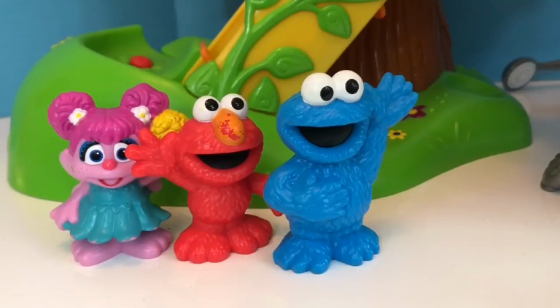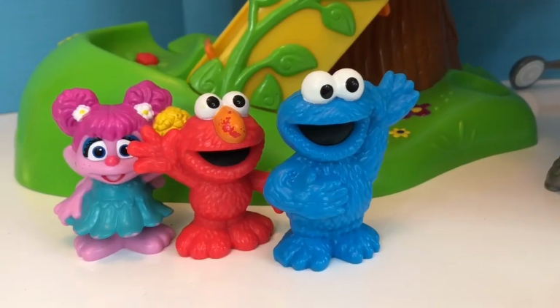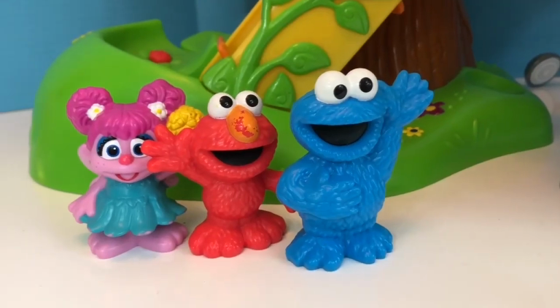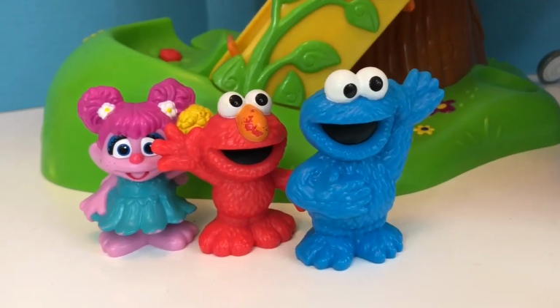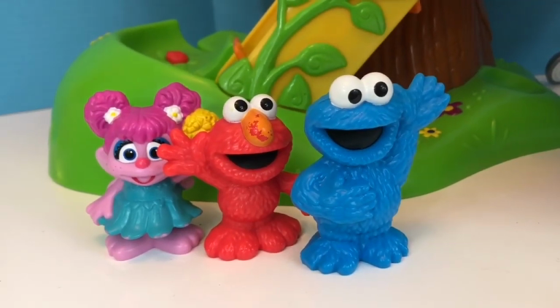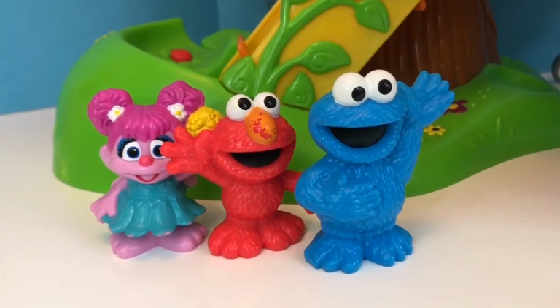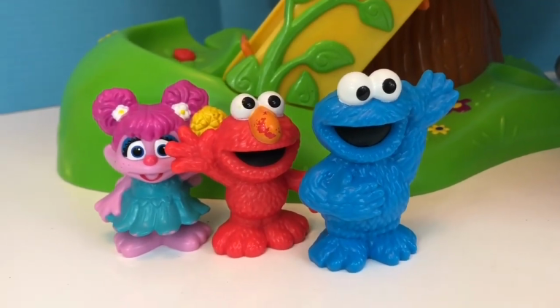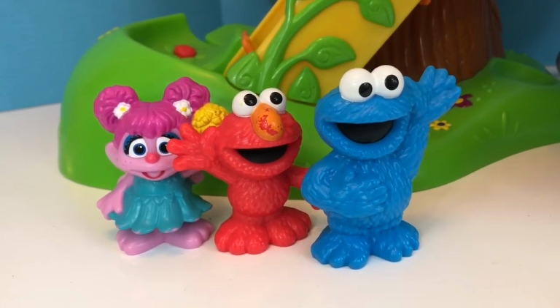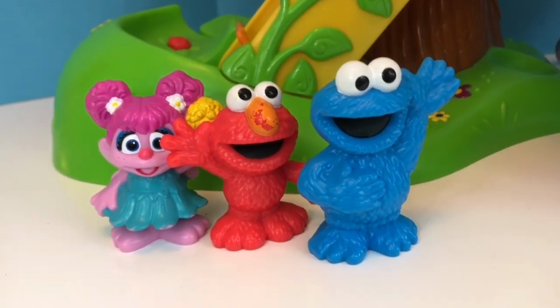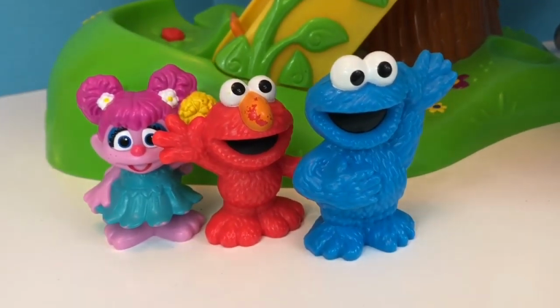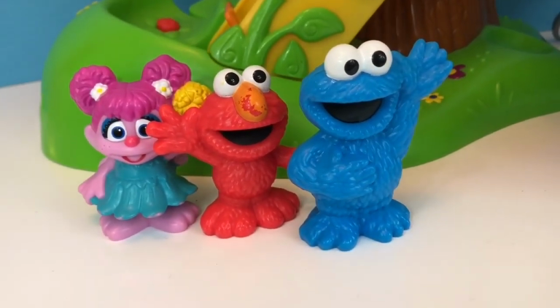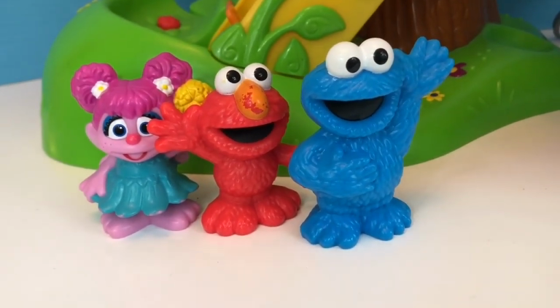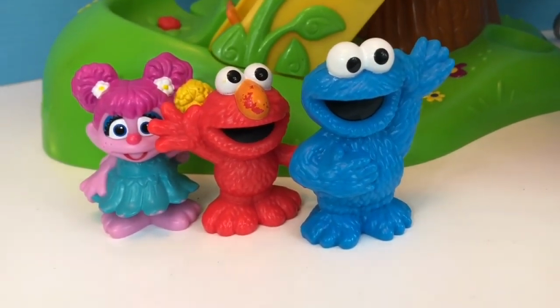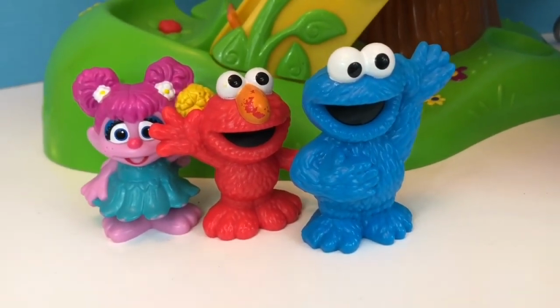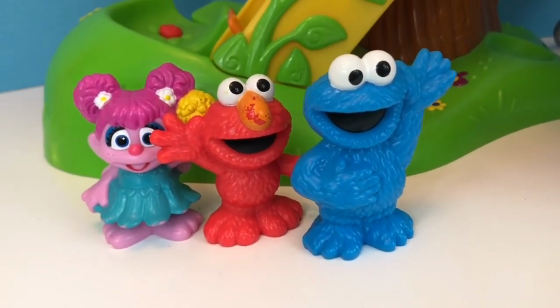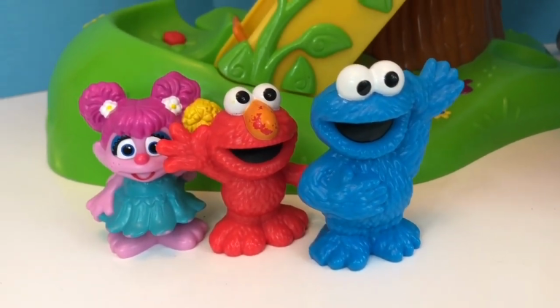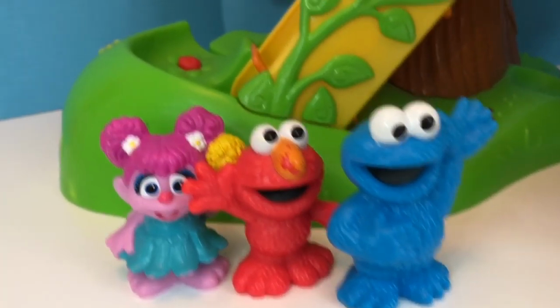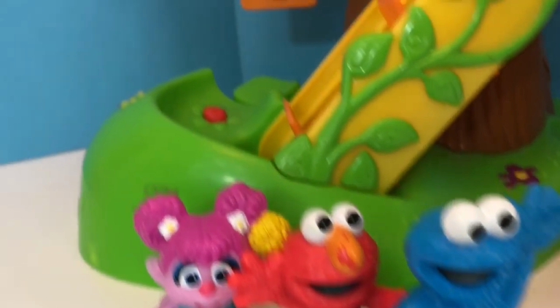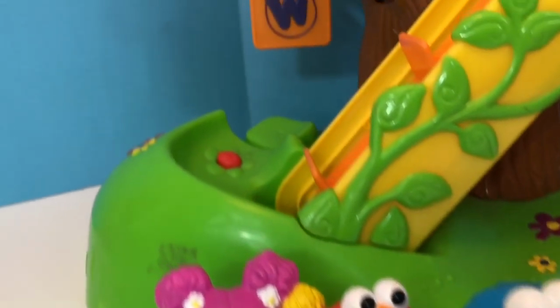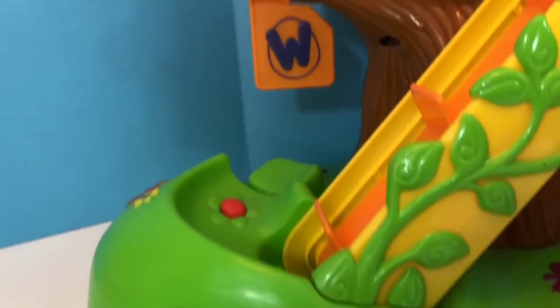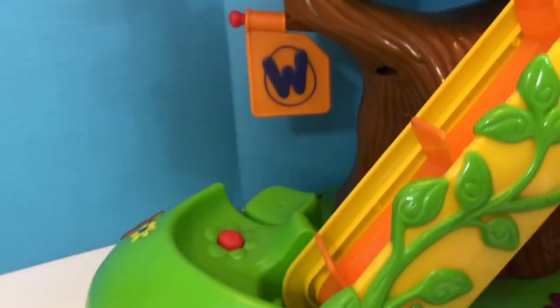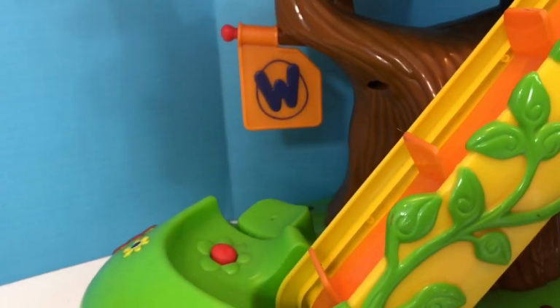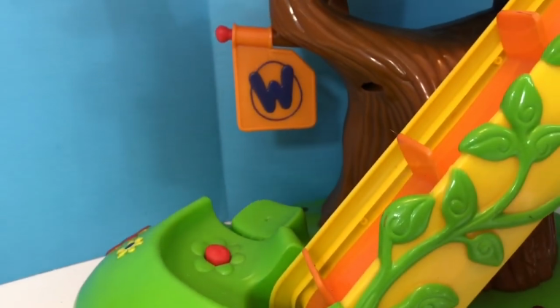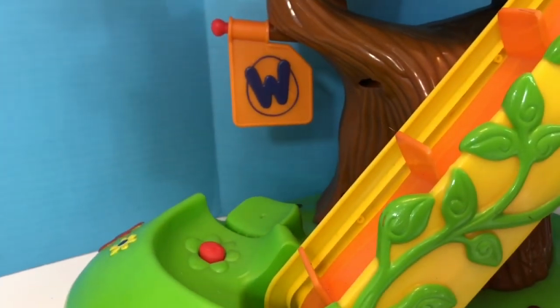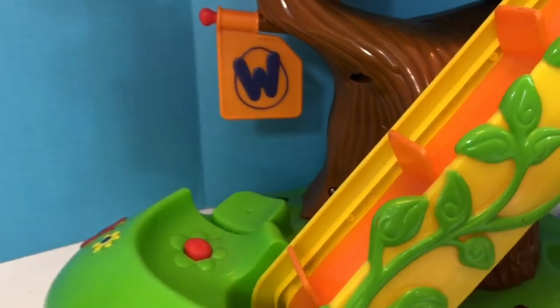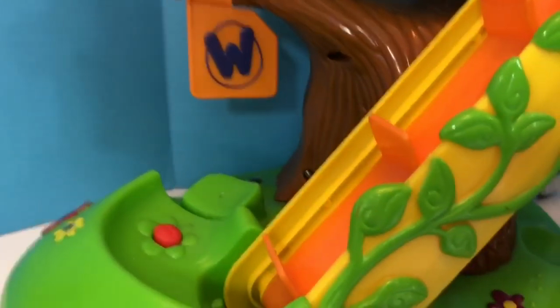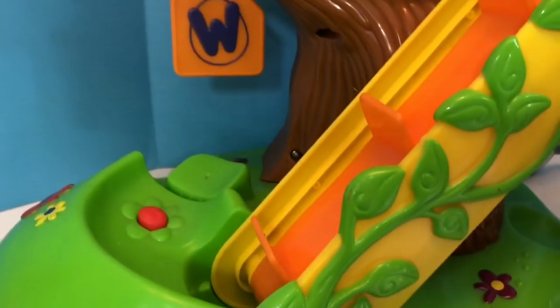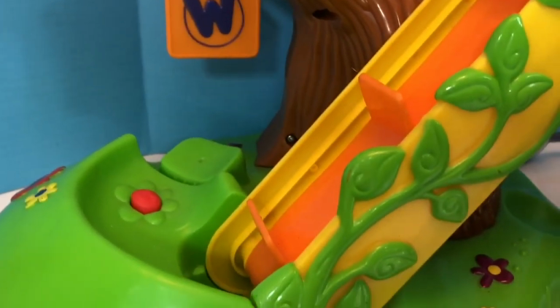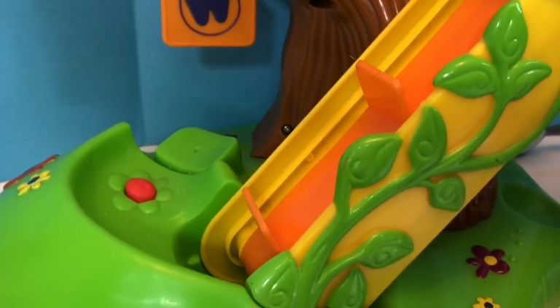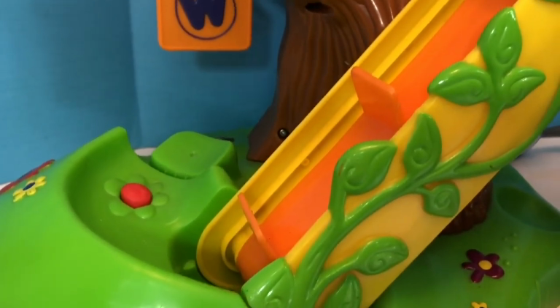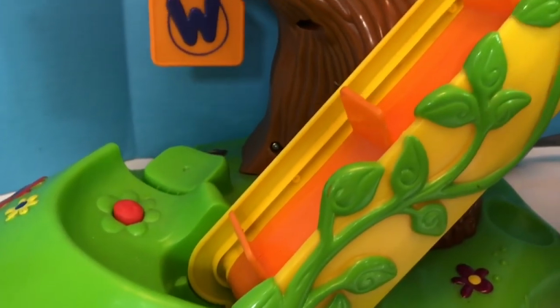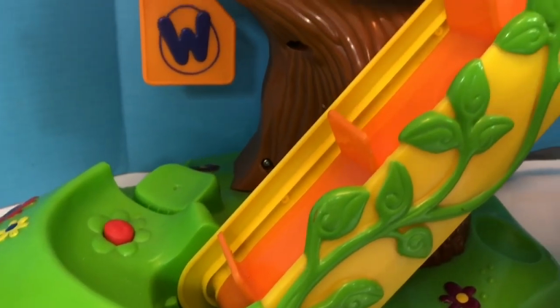Hello and welcome to Tiny Treasures. We are with our Sesame Street toys: Cookie Monster, Elmo, Abby, and we have our Weebles tree house.